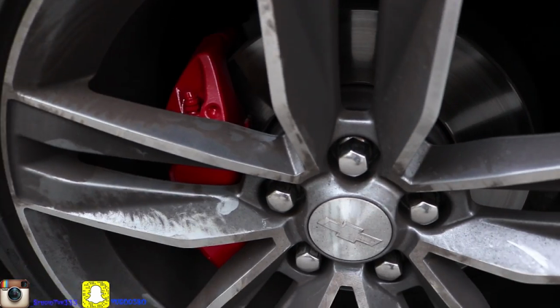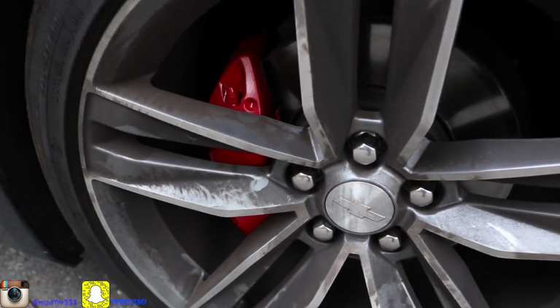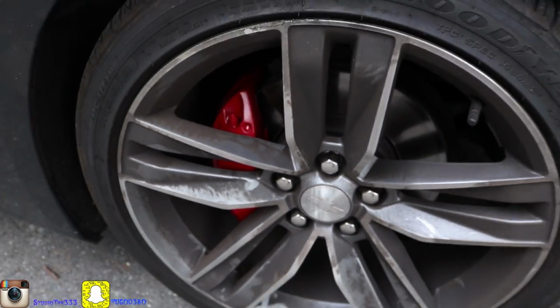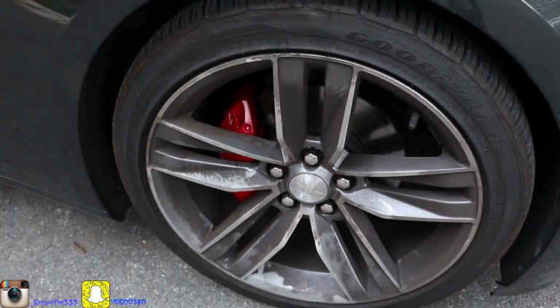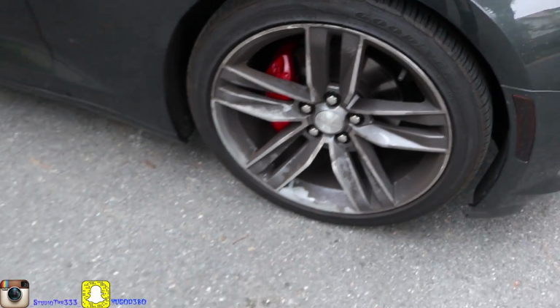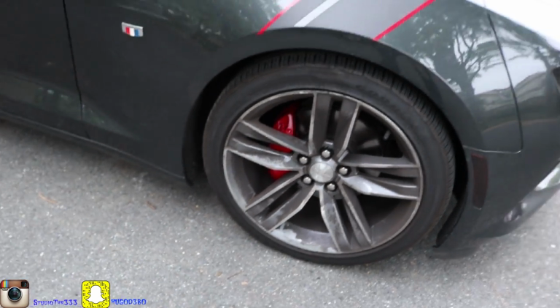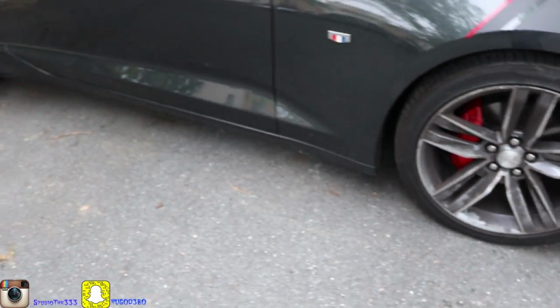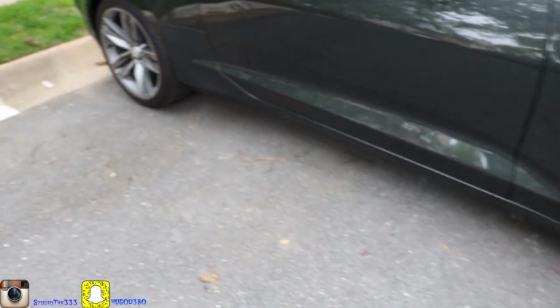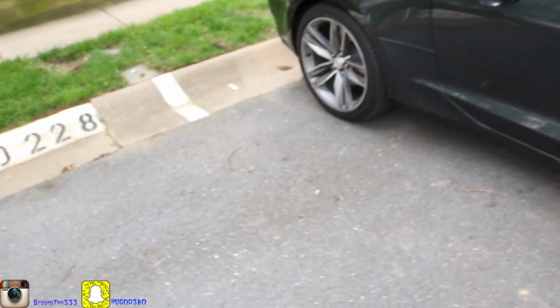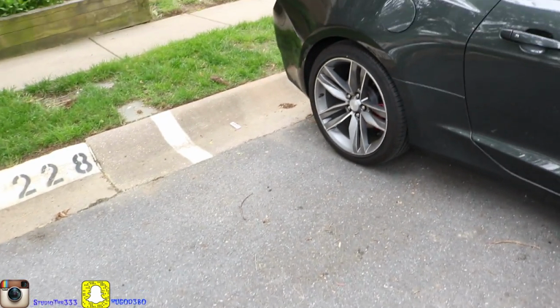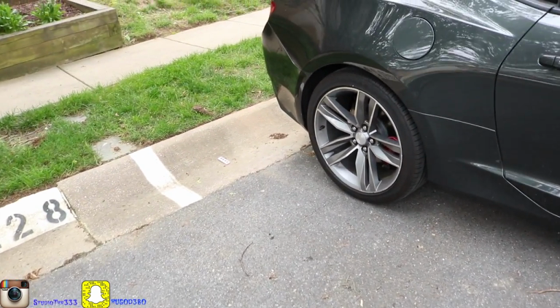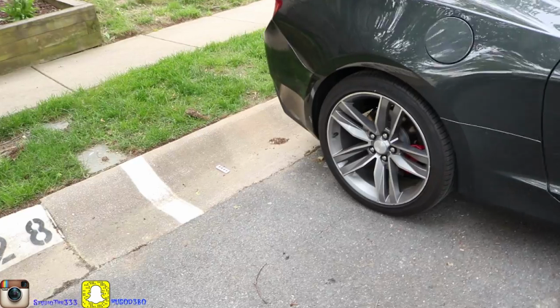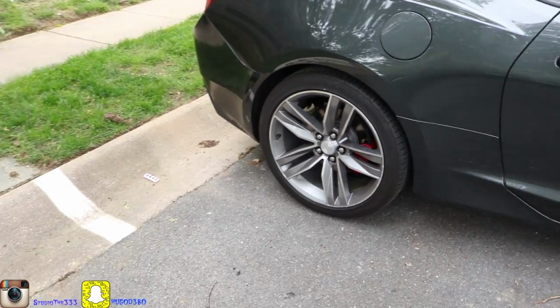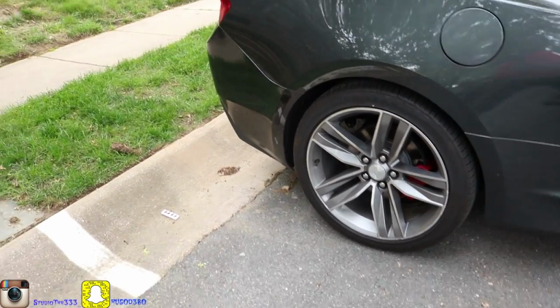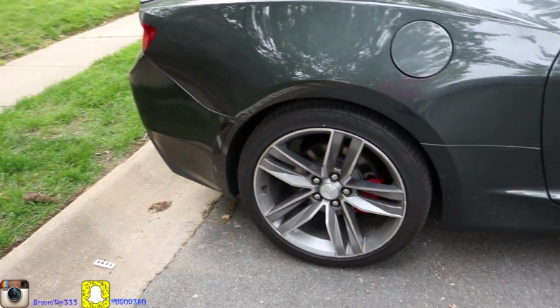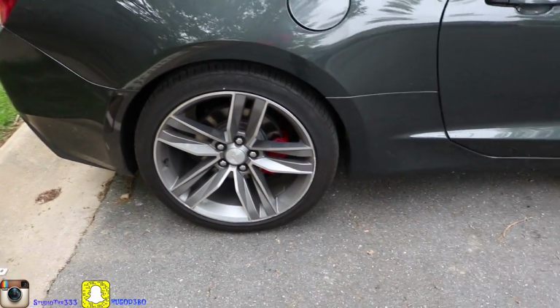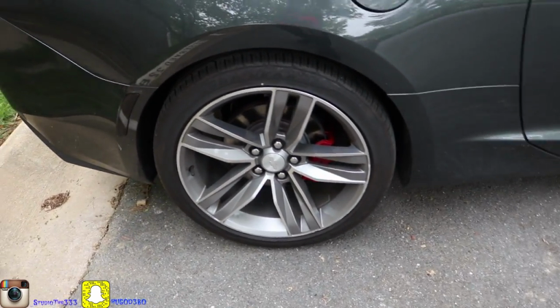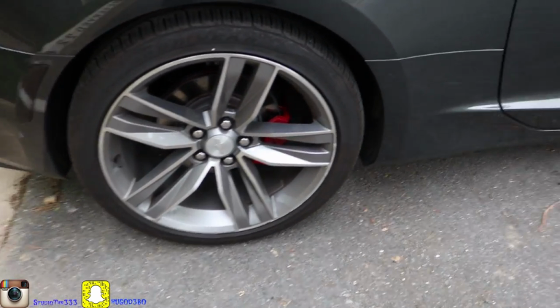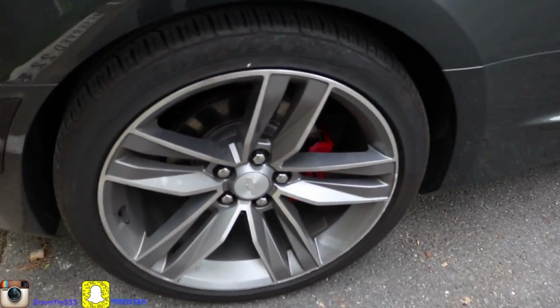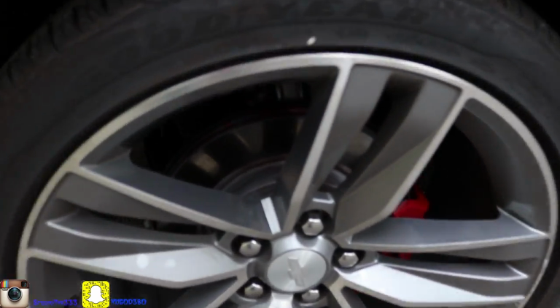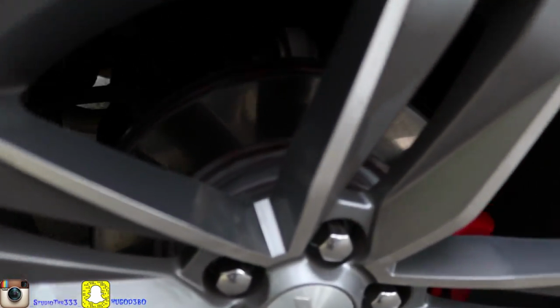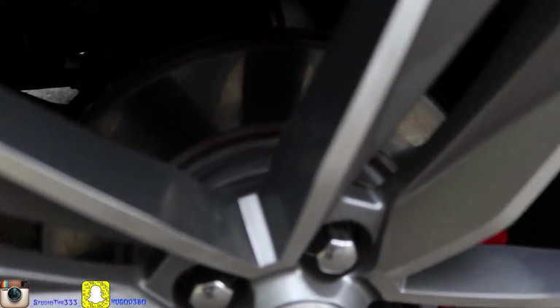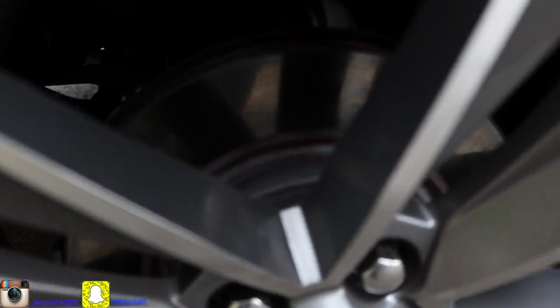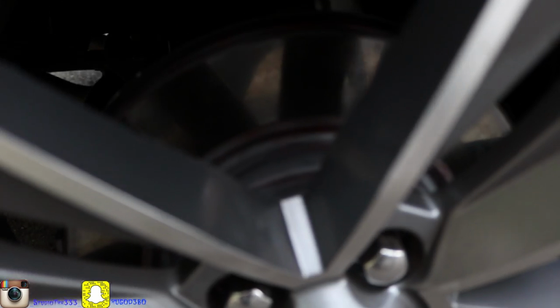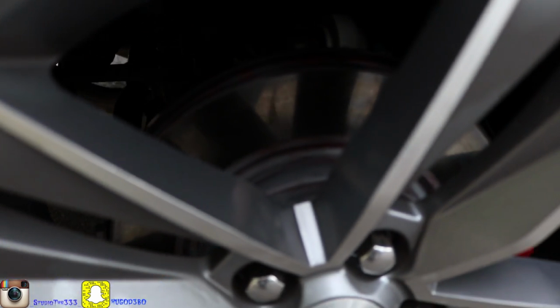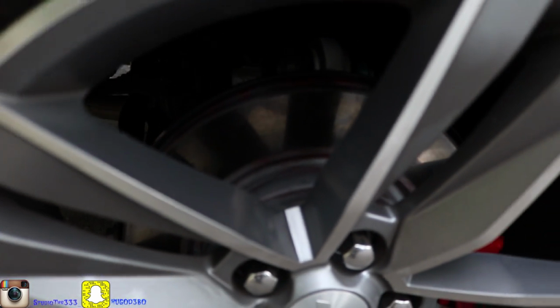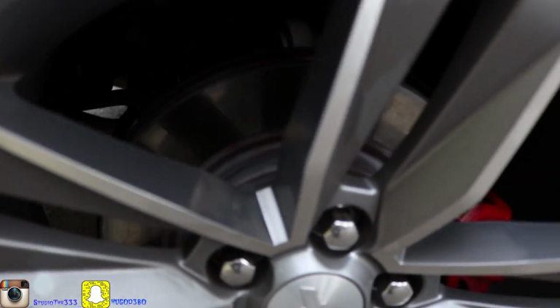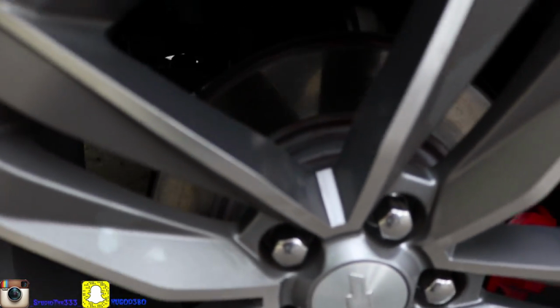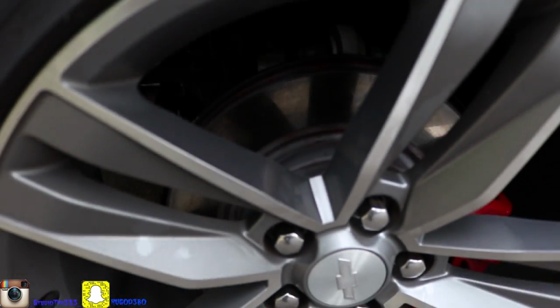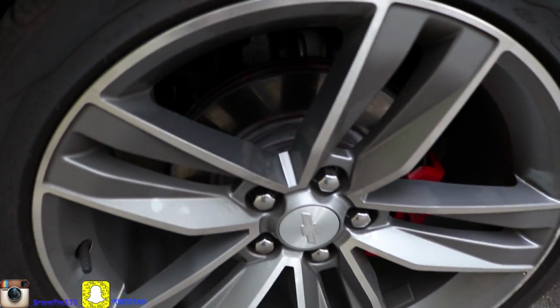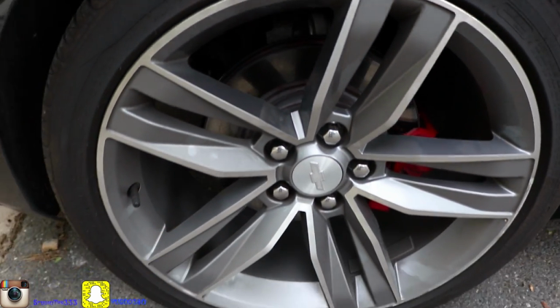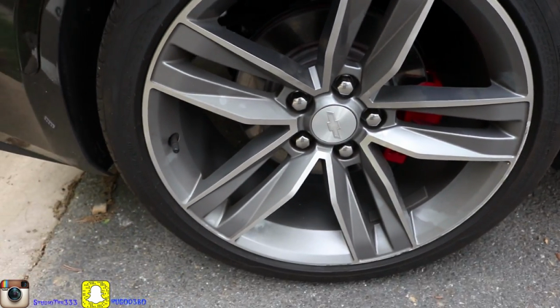Now I'm doing the touch-up, and the reason why I'm doing the touch-up is I didn't let the car sit long enough for it to dry. So as you can see on this one — I don't know if you can see, it's kind of dark in there.